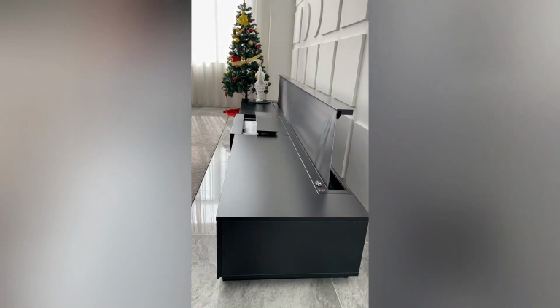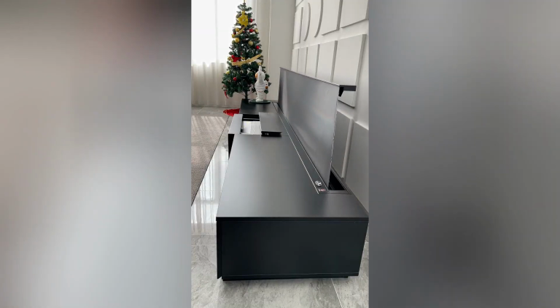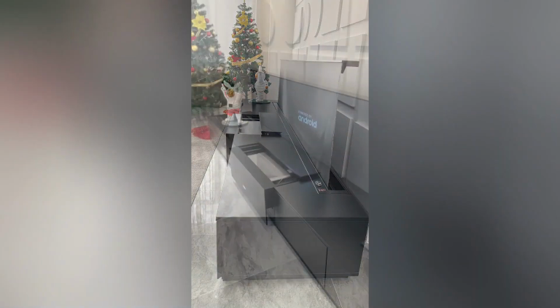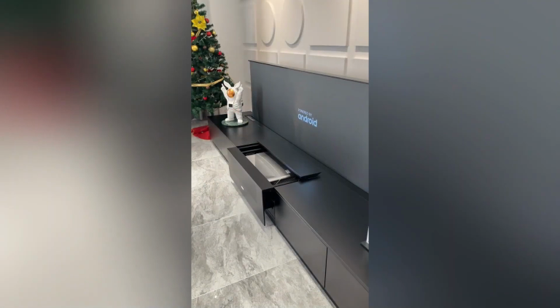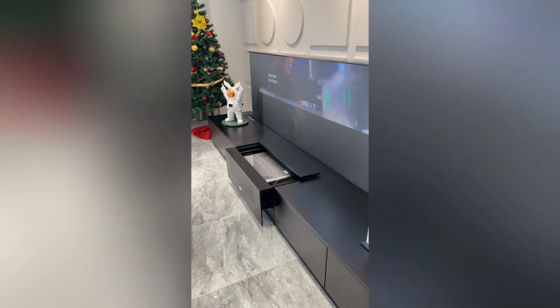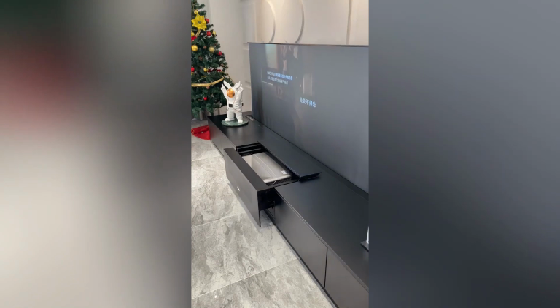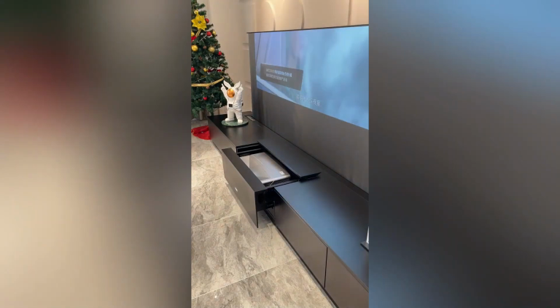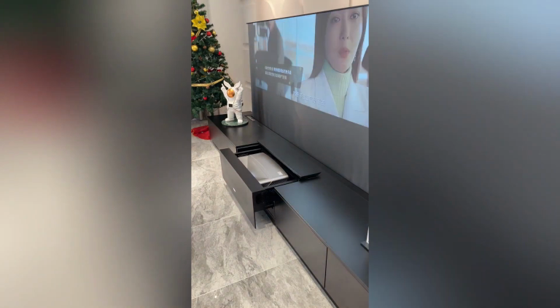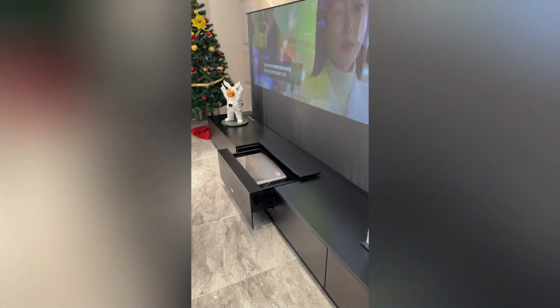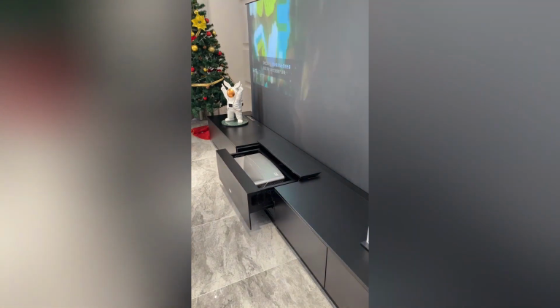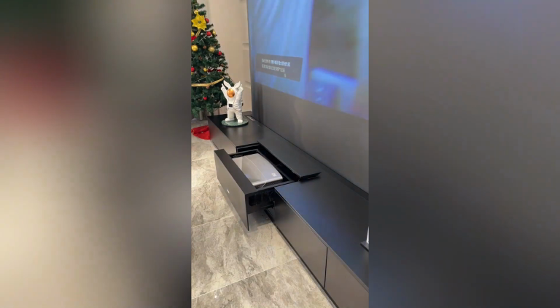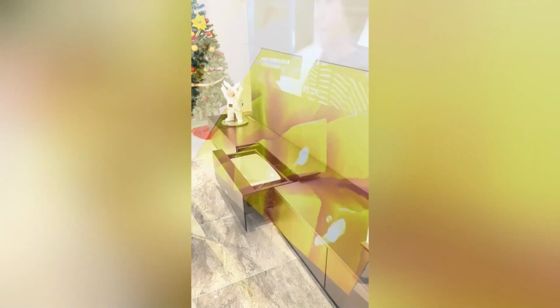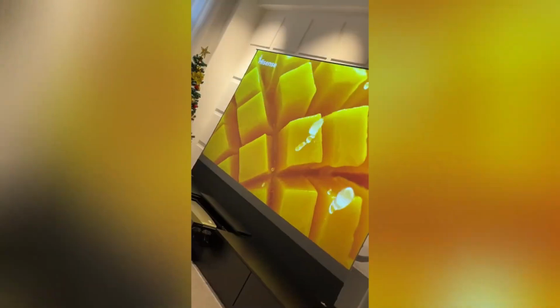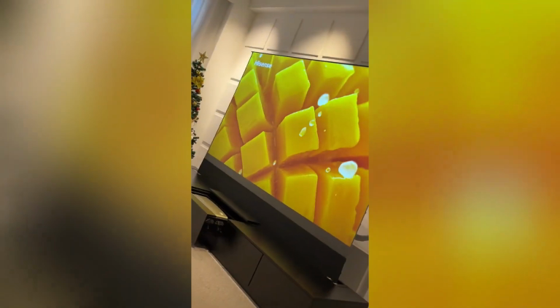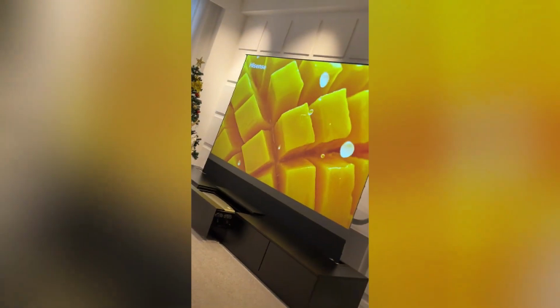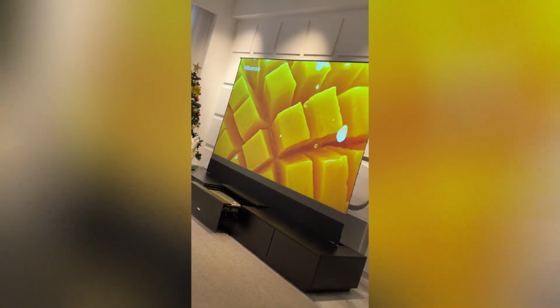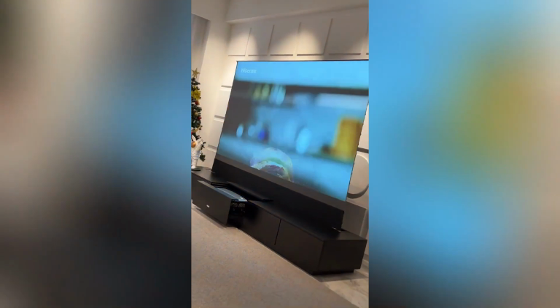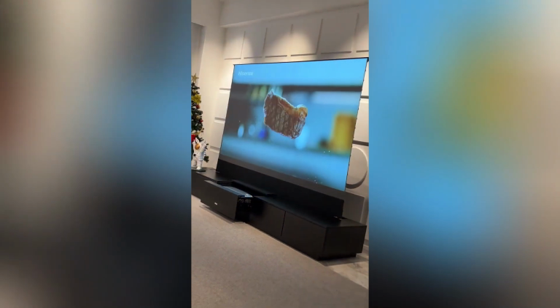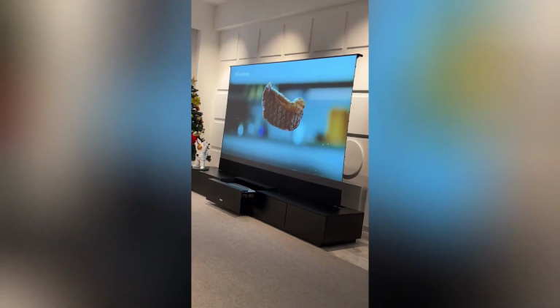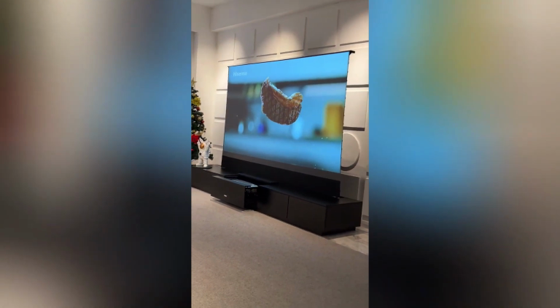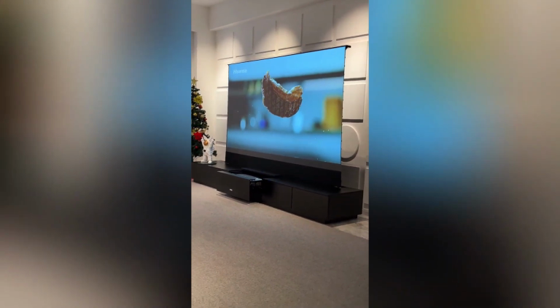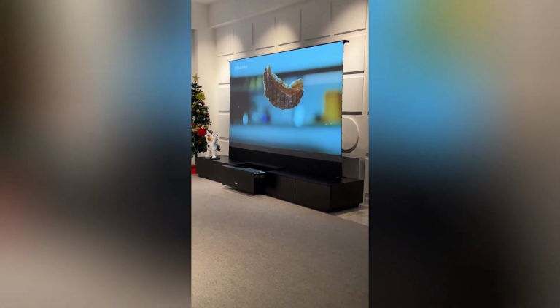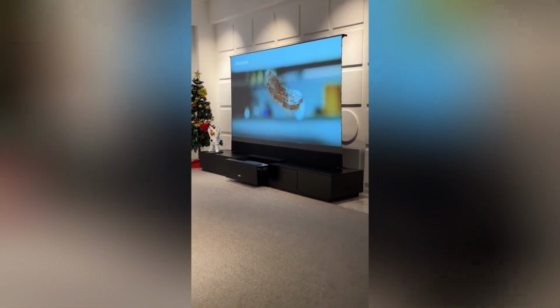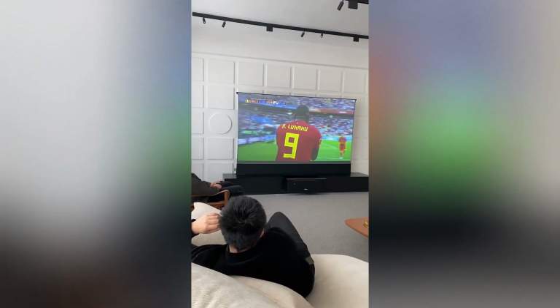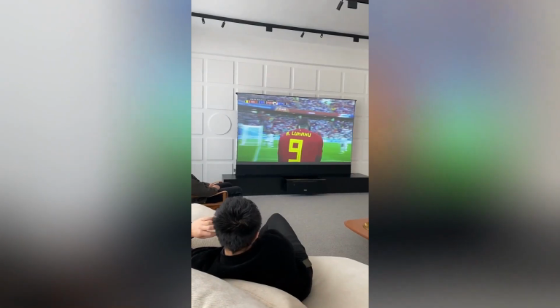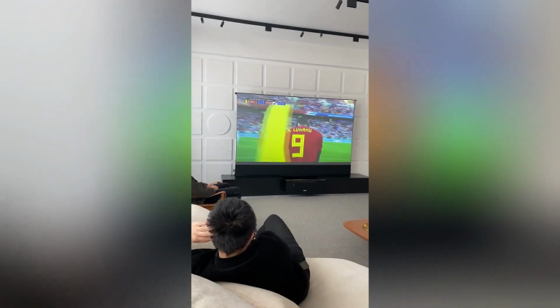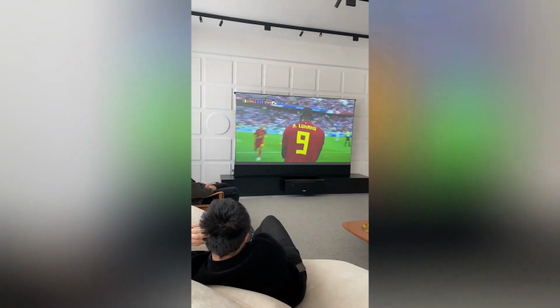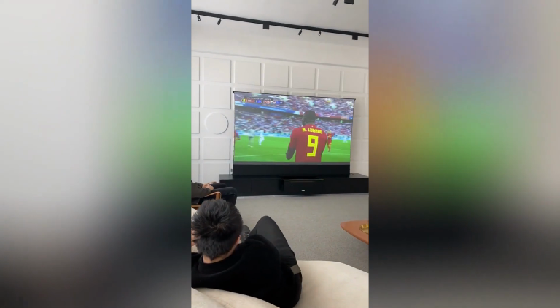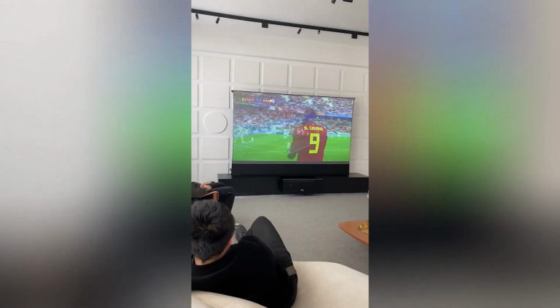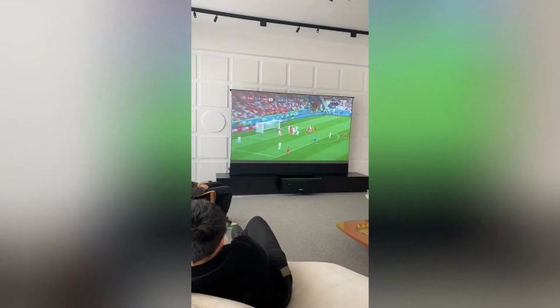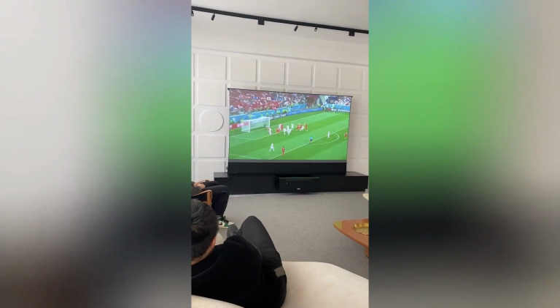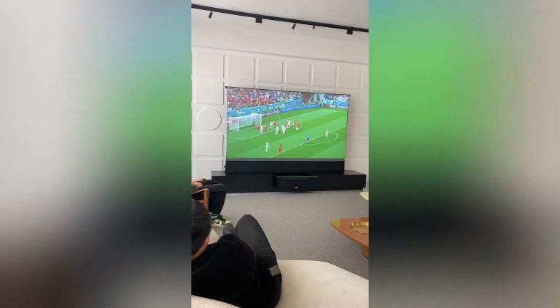This remarkable device transforms your viewing experience into a cinematic adventure. With a simple swipe, you can immerse yourself in the action, drama, or comedy unfolding before your eyes.